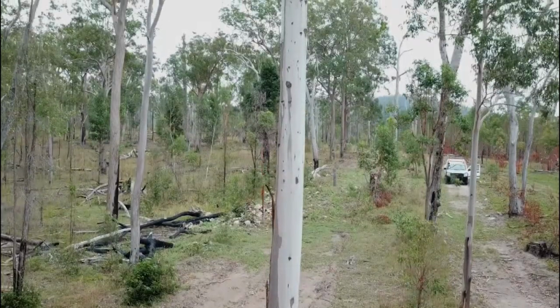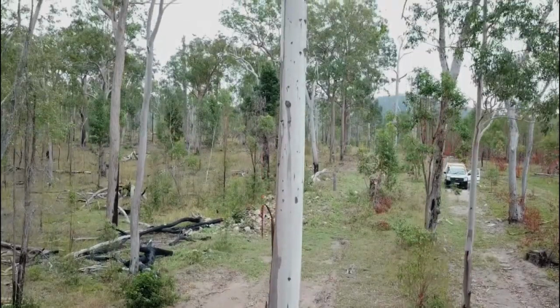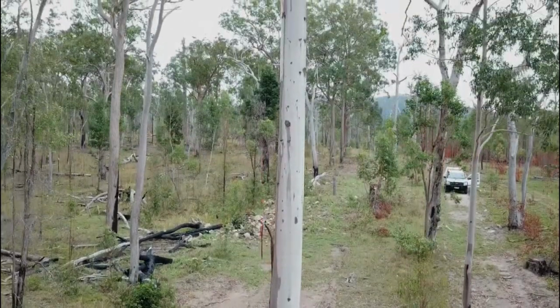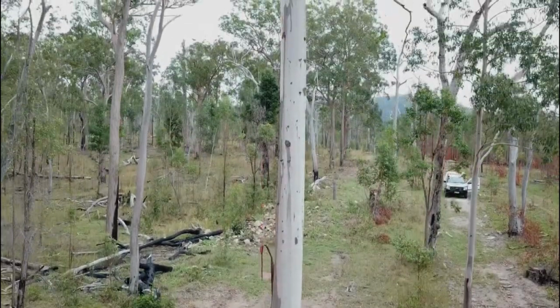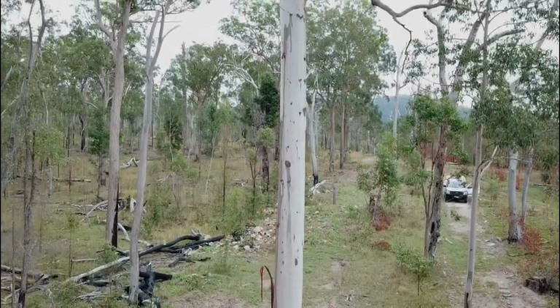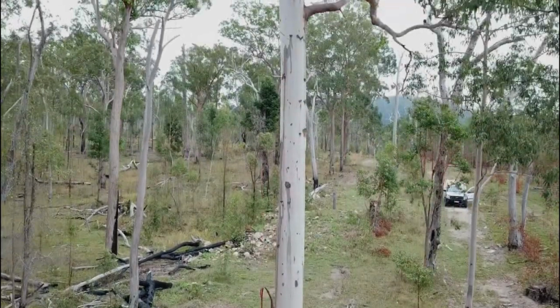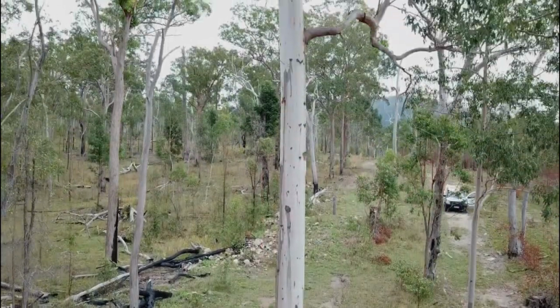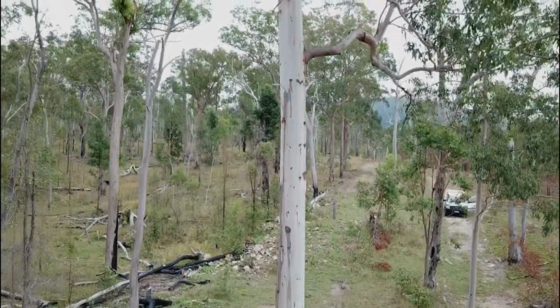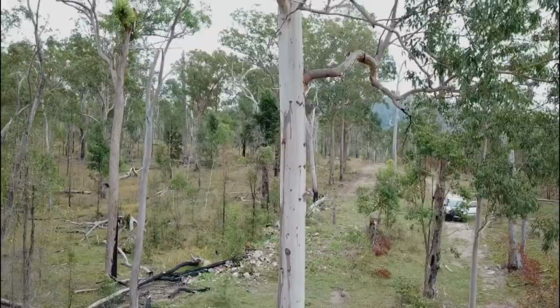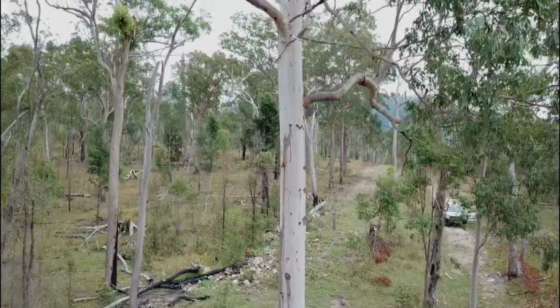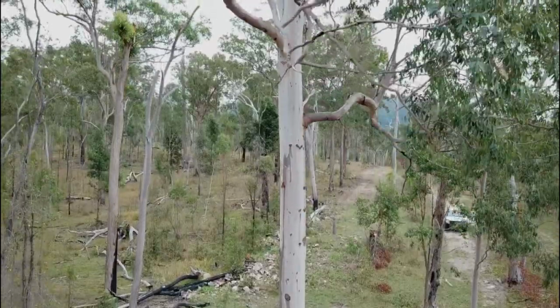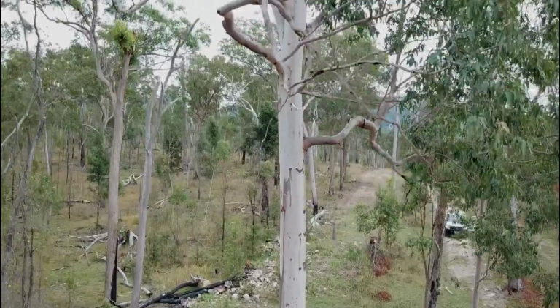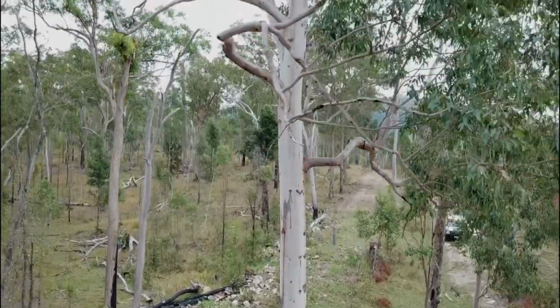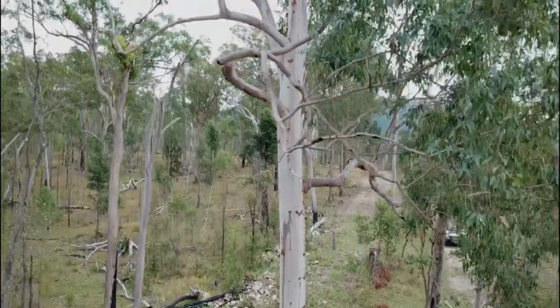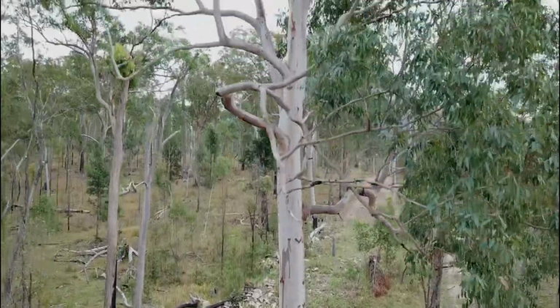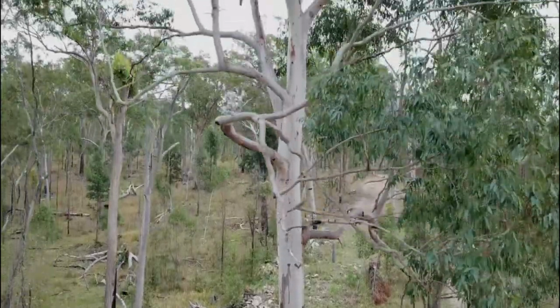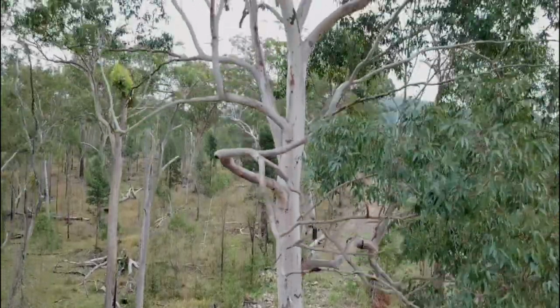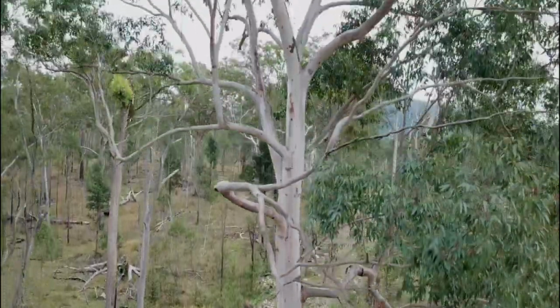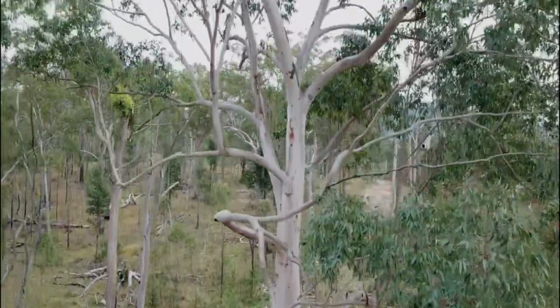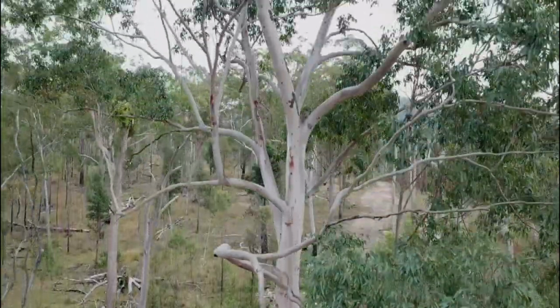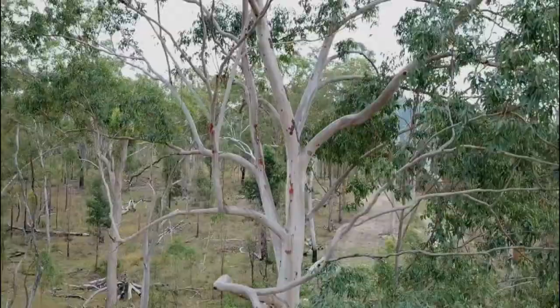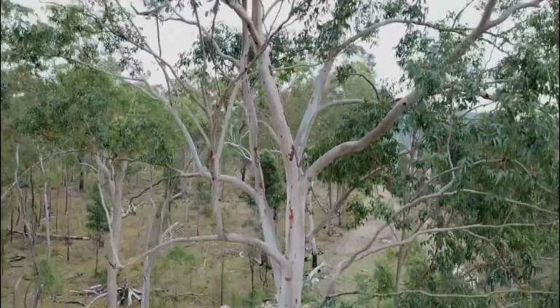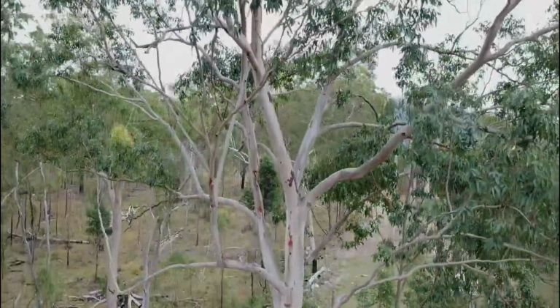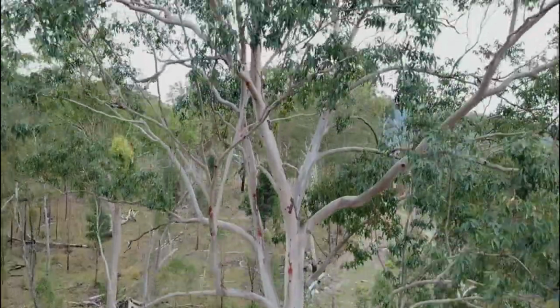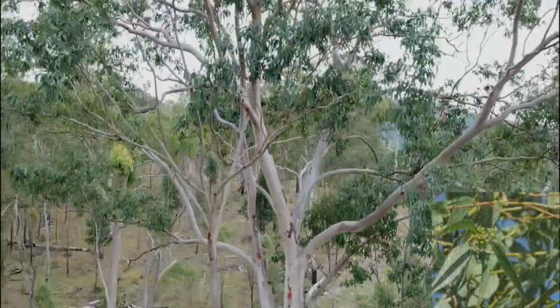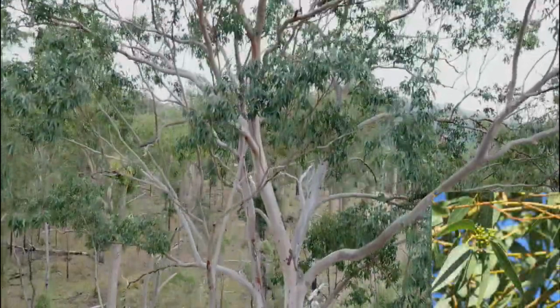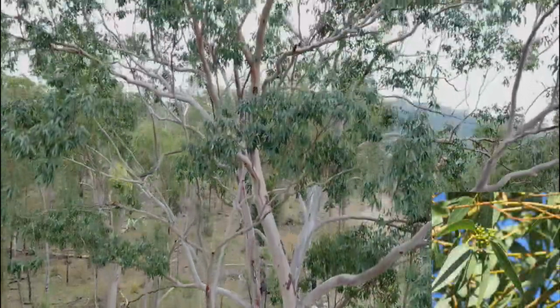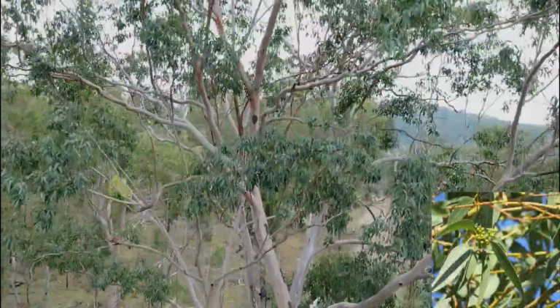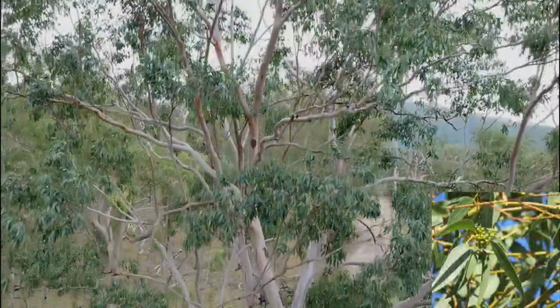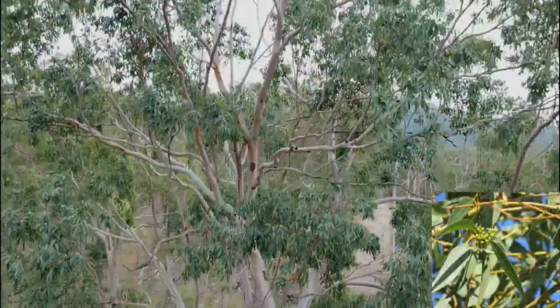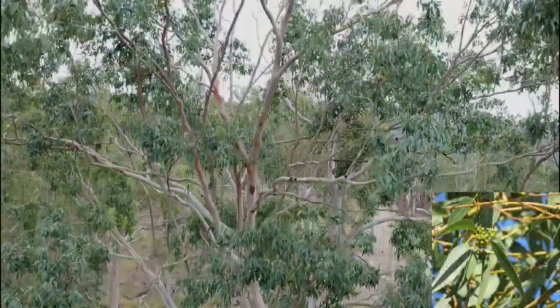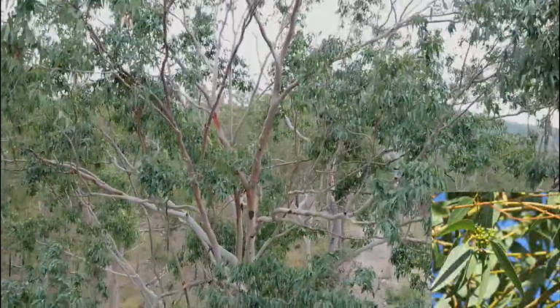The tree is a medium to large one, growing to over 40 metres in height. The leaves are pale green on the top and a paler green below.